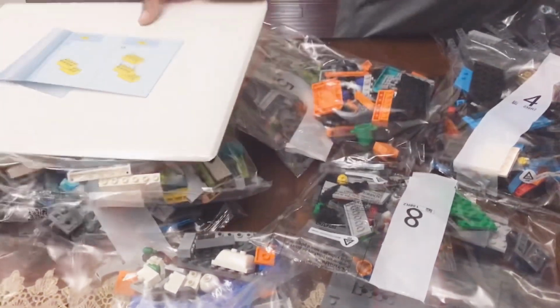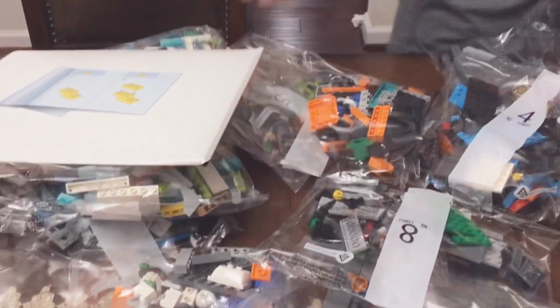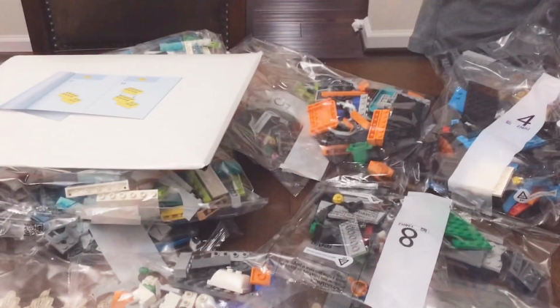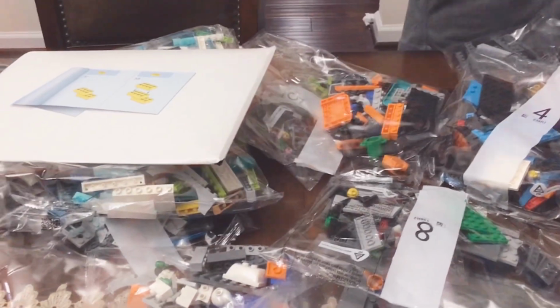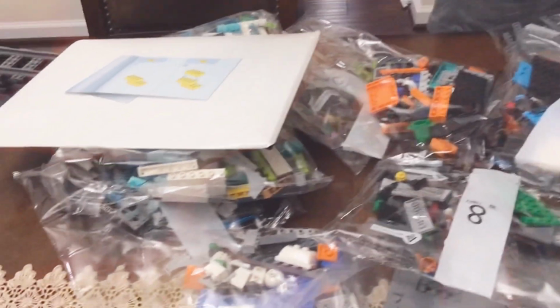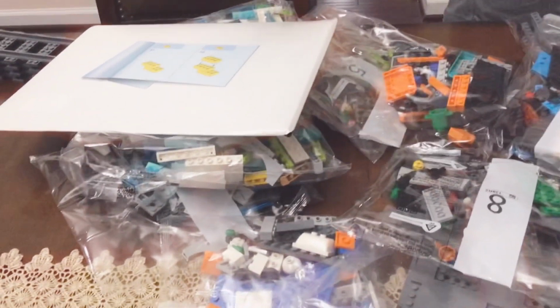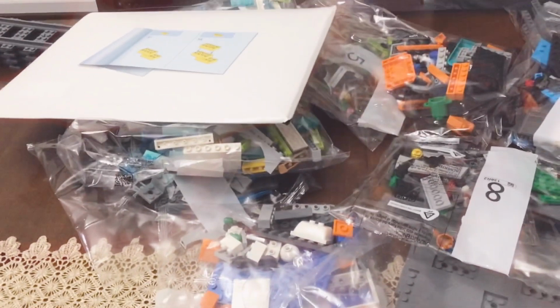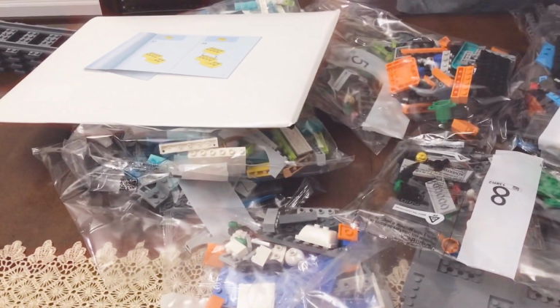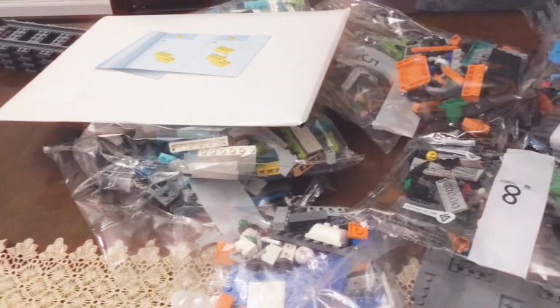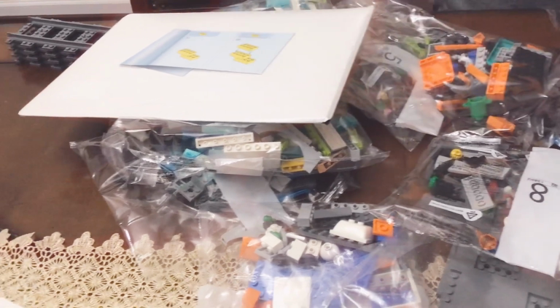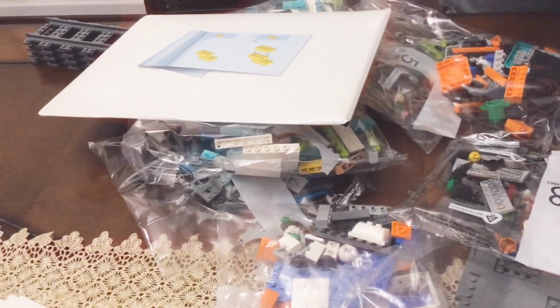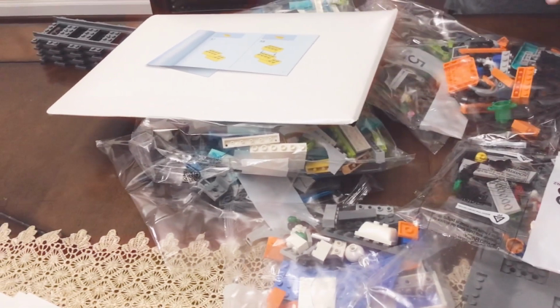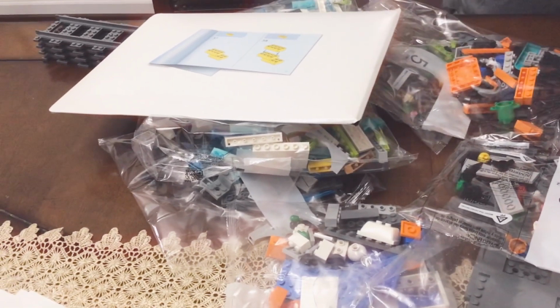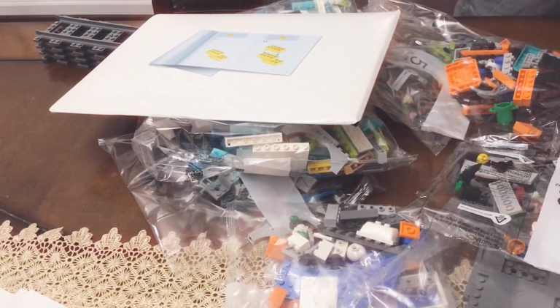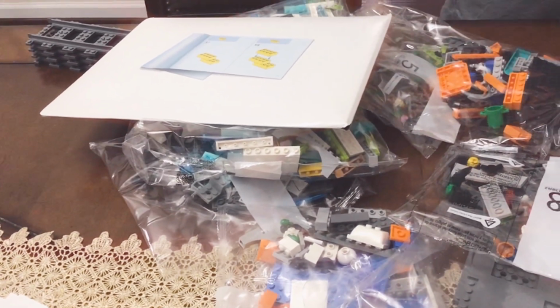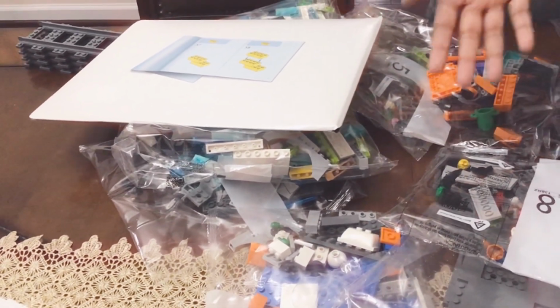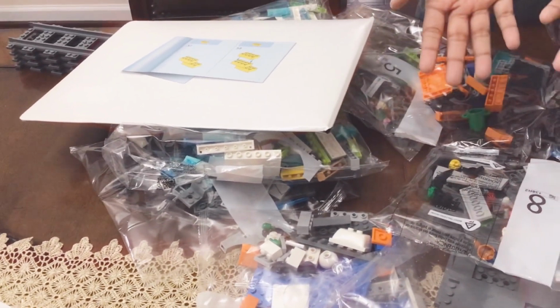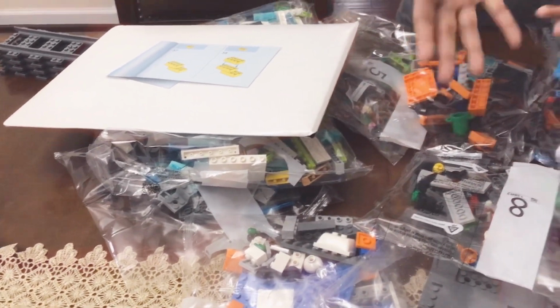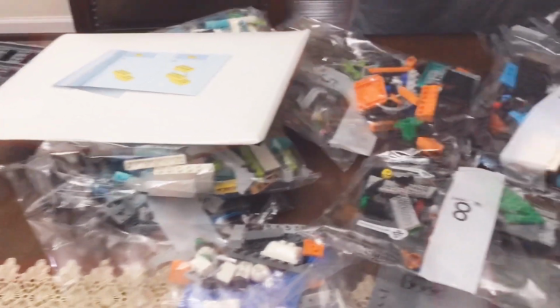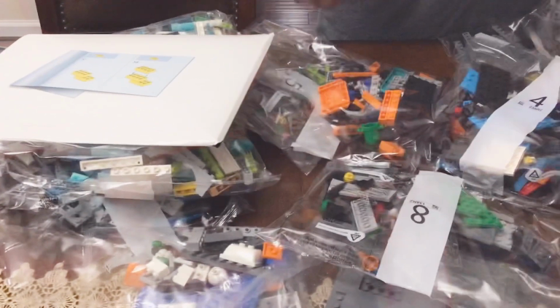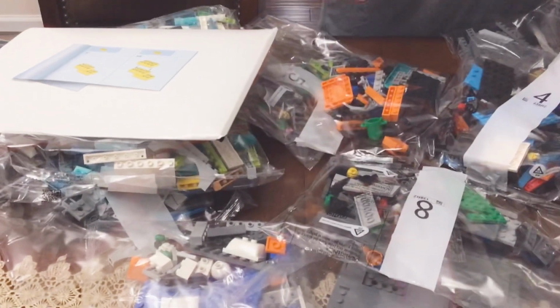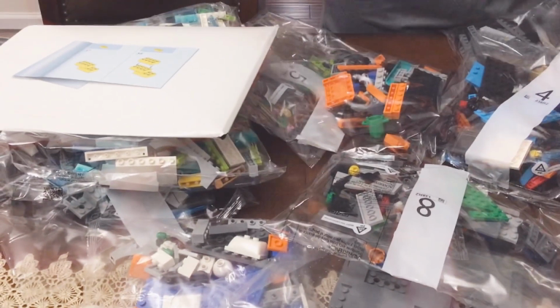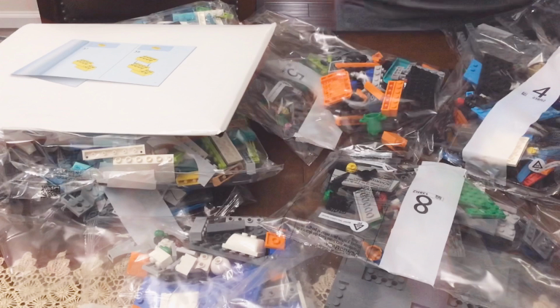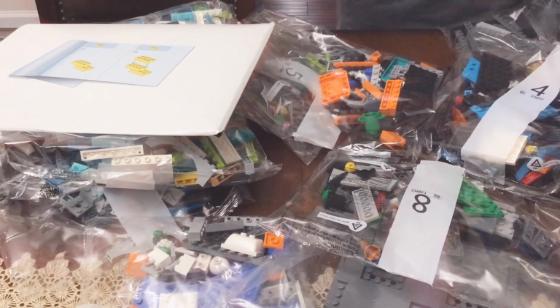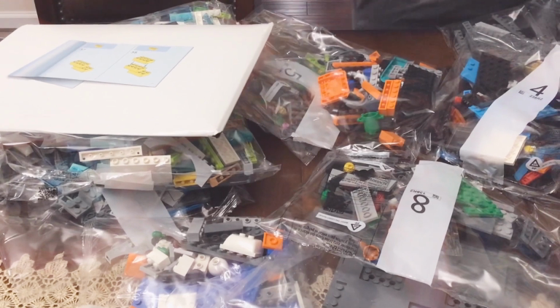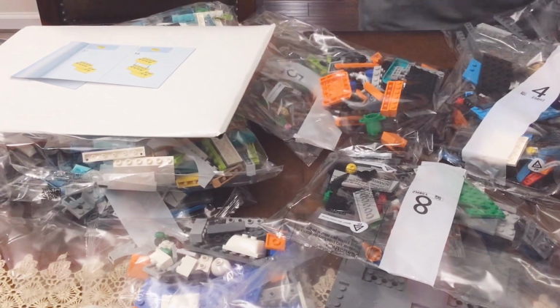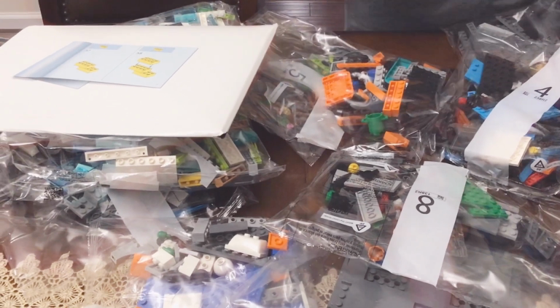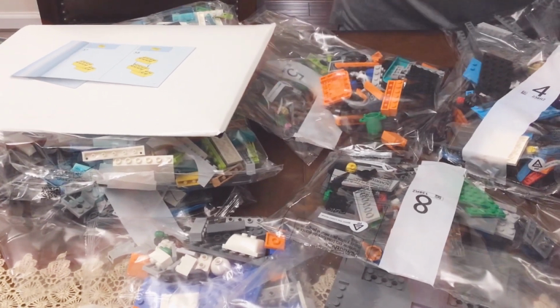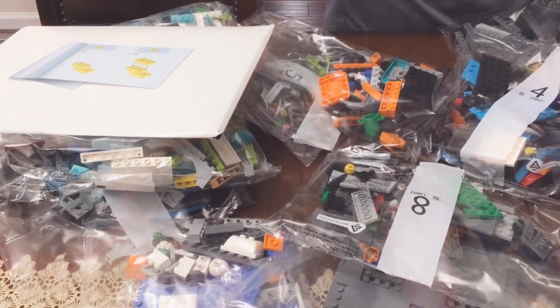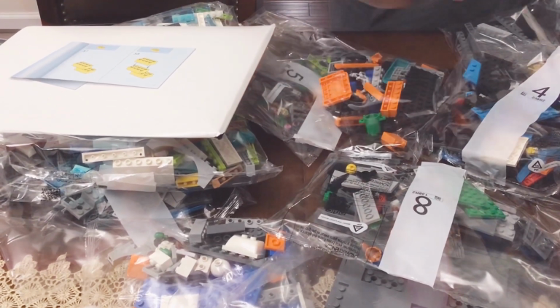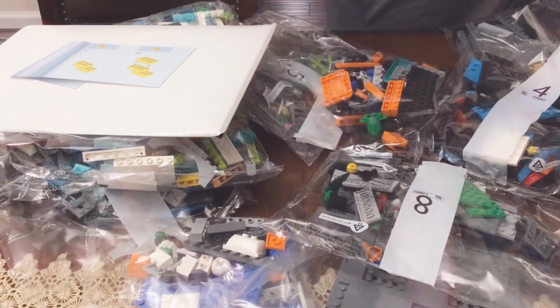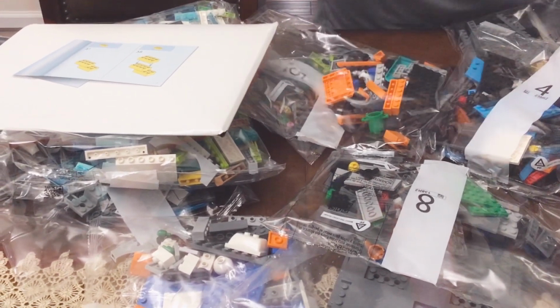Okay, in part two we're gonna build this whole thing up and then we're gonna show it to you in part two. So thanks for watching, and see ya! And you better subscribe! Bye!